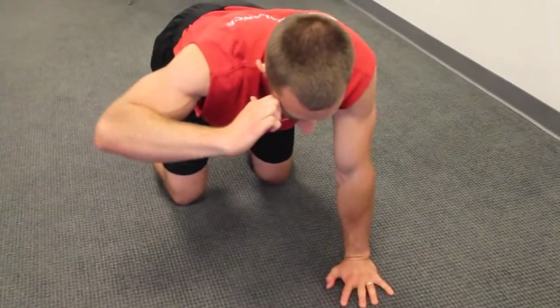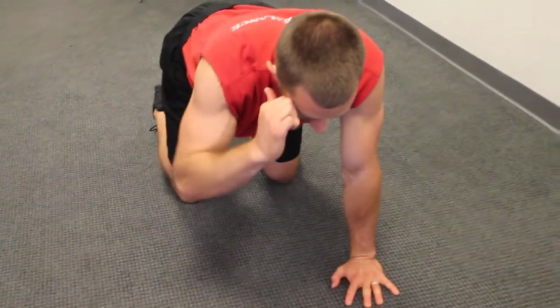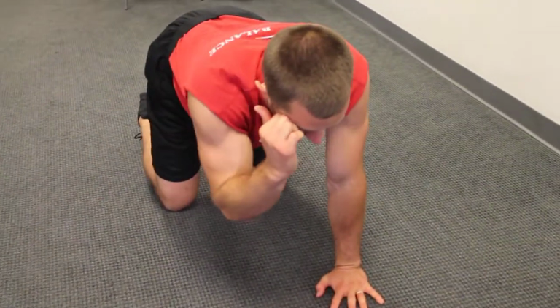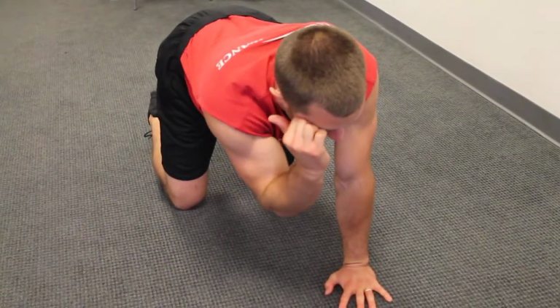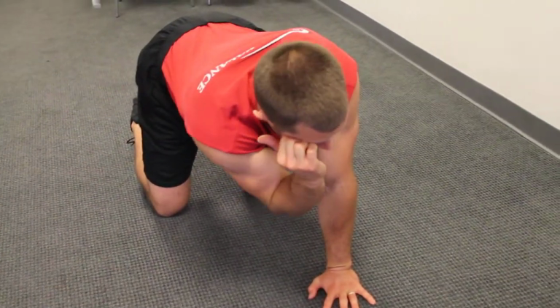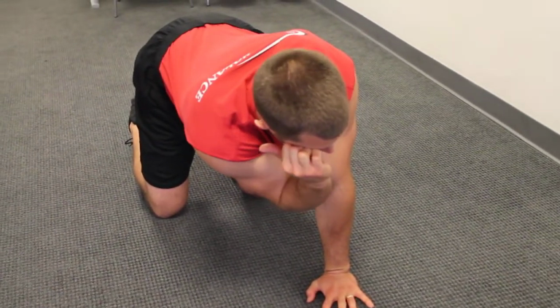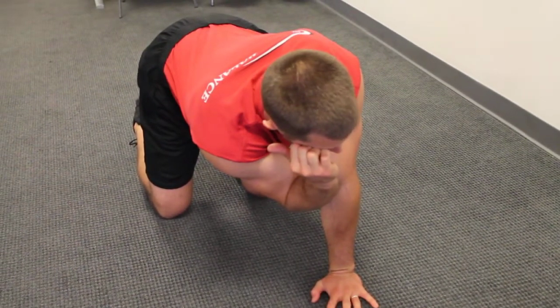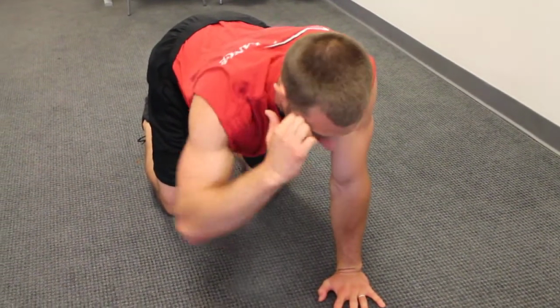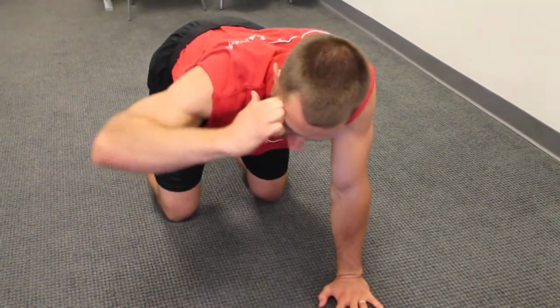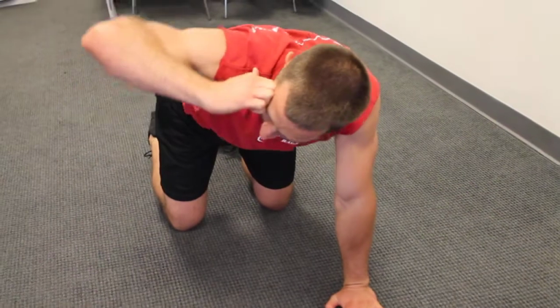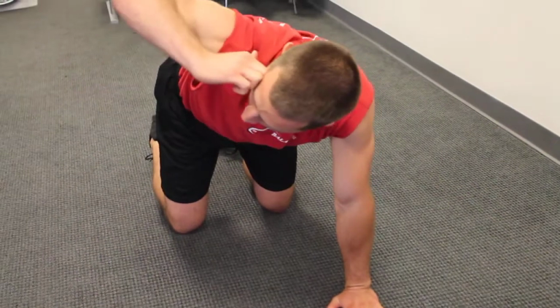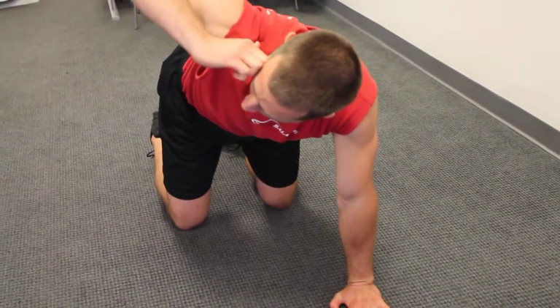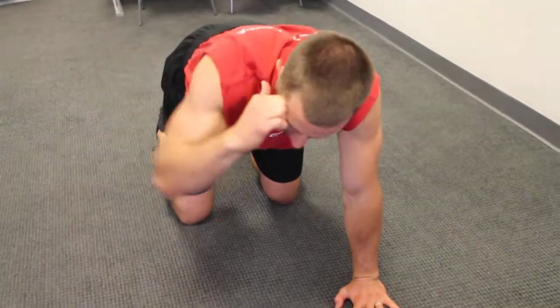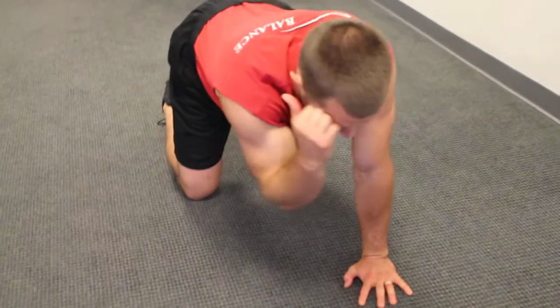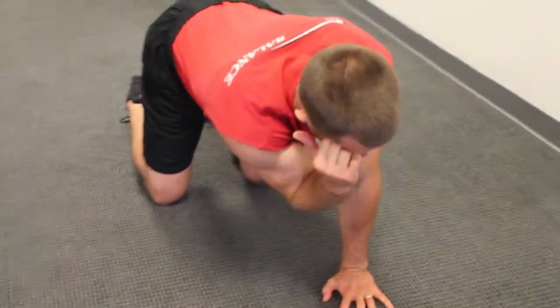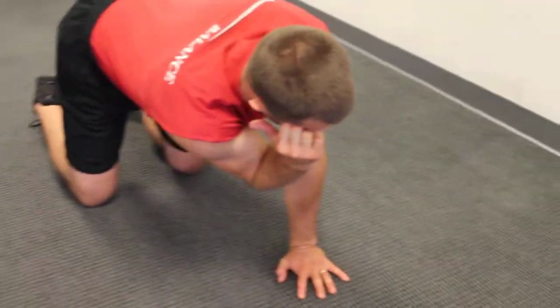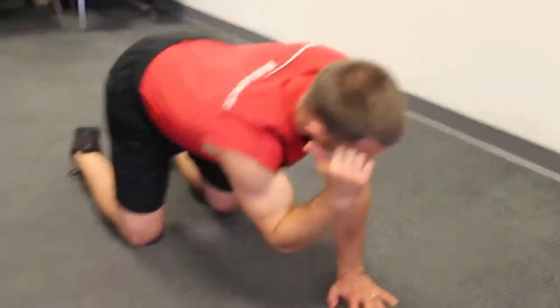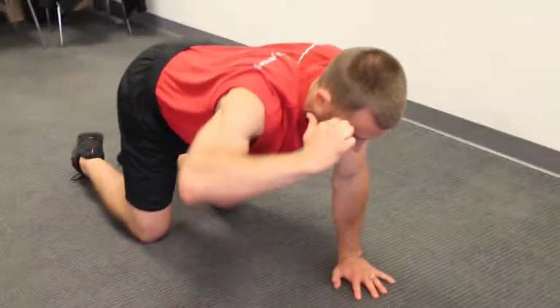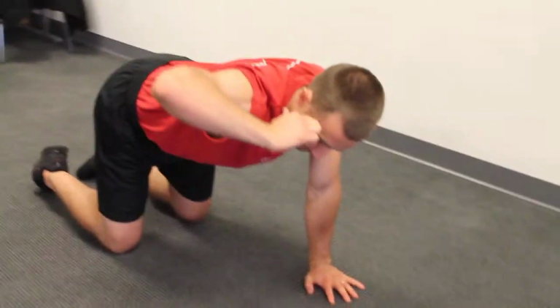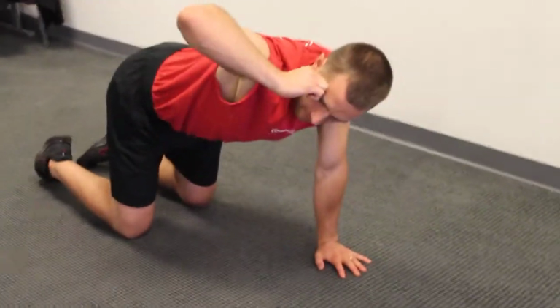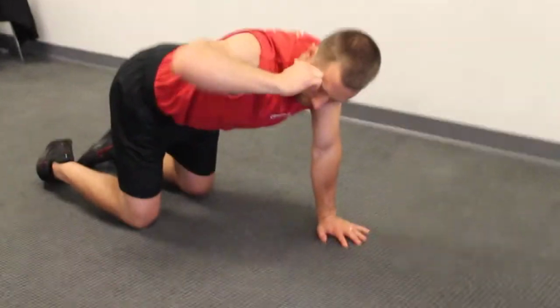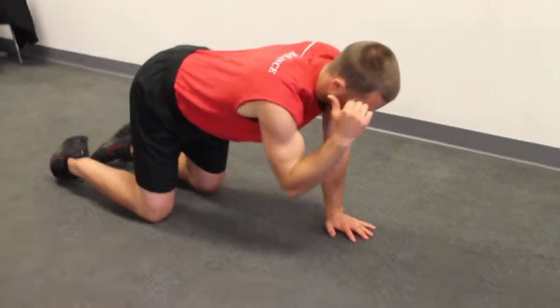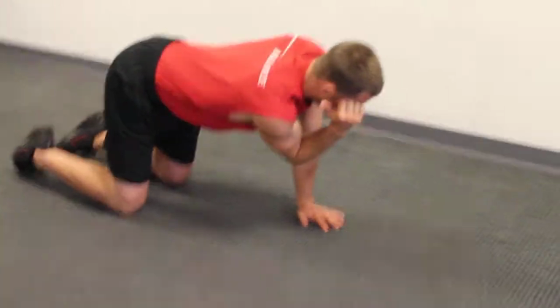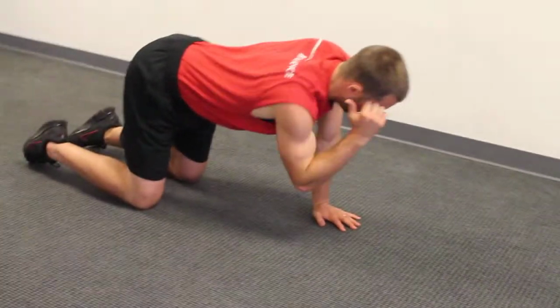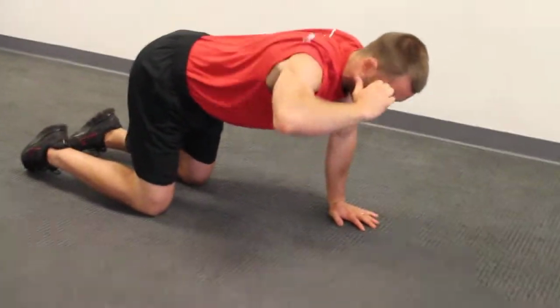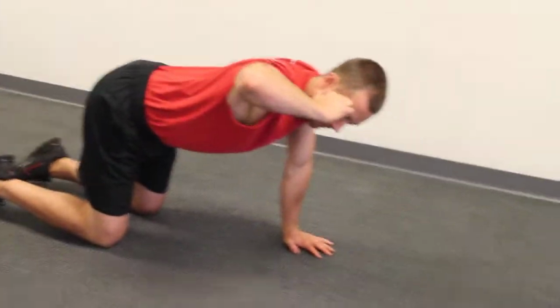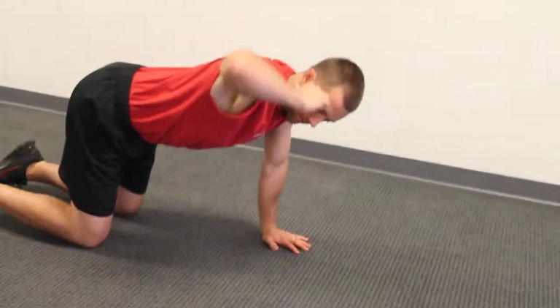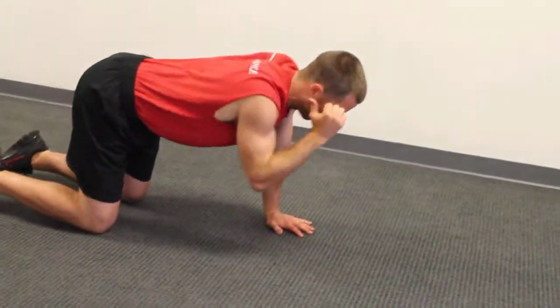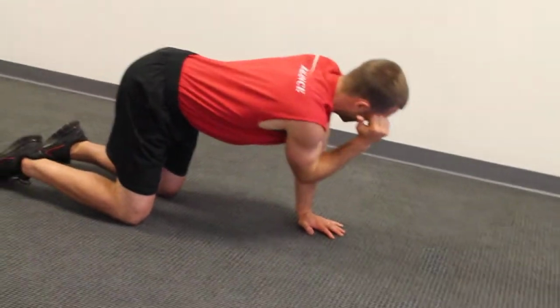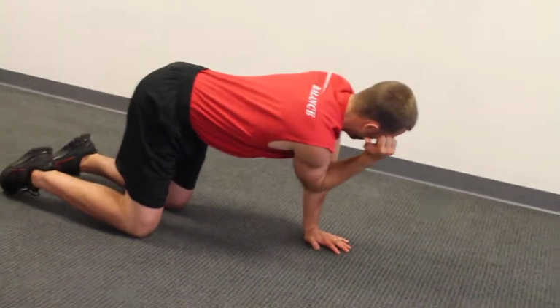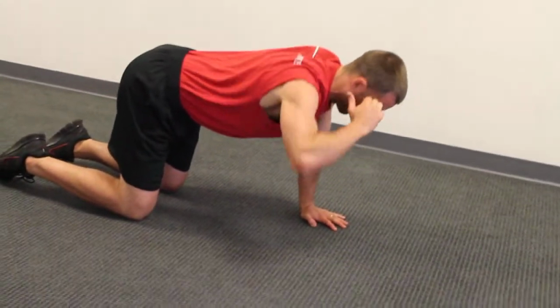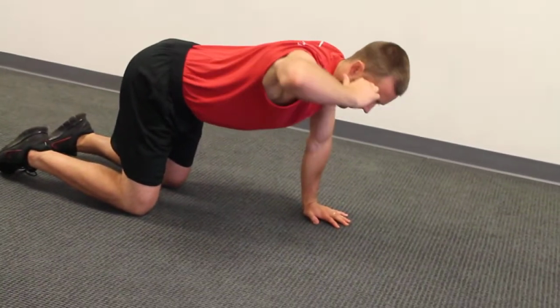Now you're going to touch the elbows together, then you're going to rotate up. Touch the elbows together and rotate up. Repeat on this side for the allotted repetitions or time, and then switch sides.